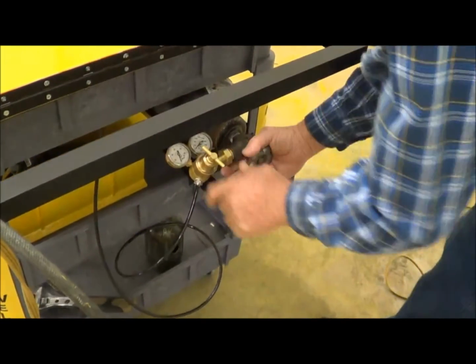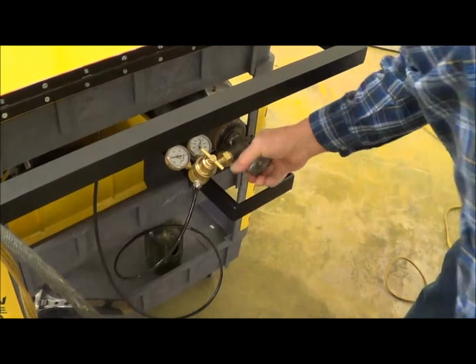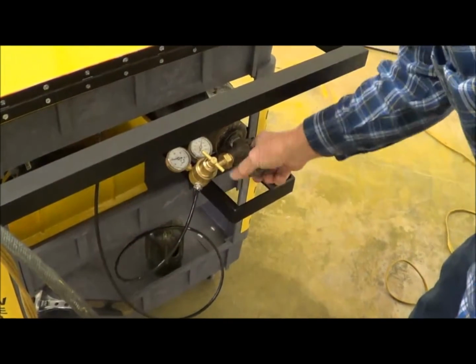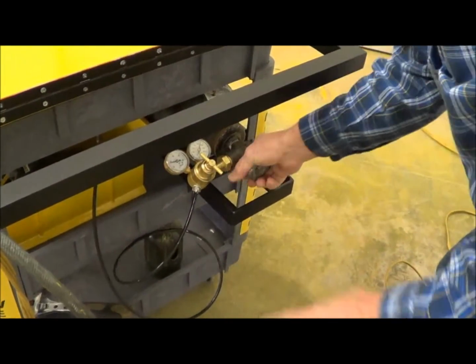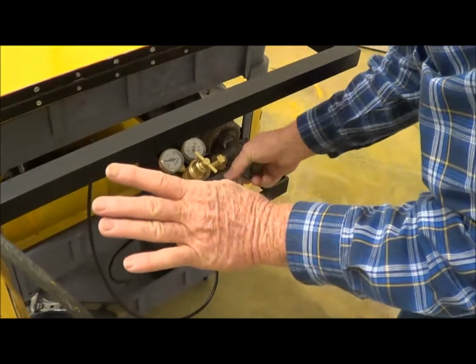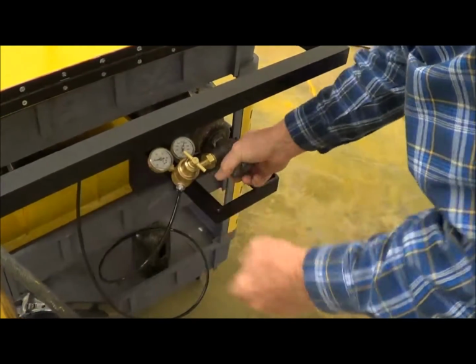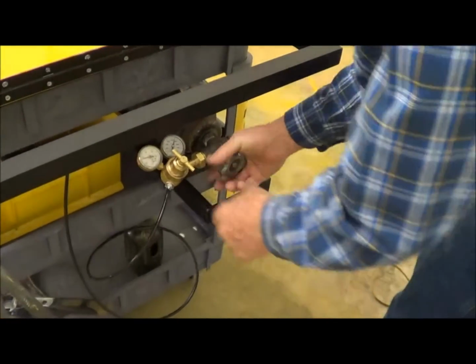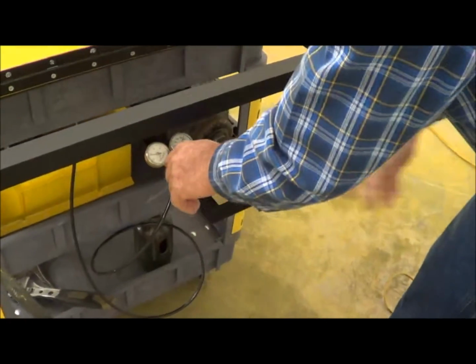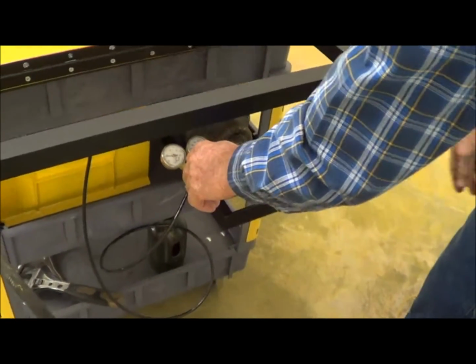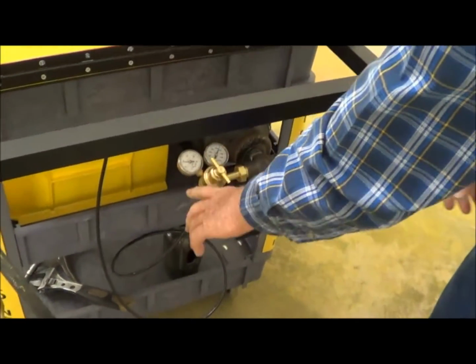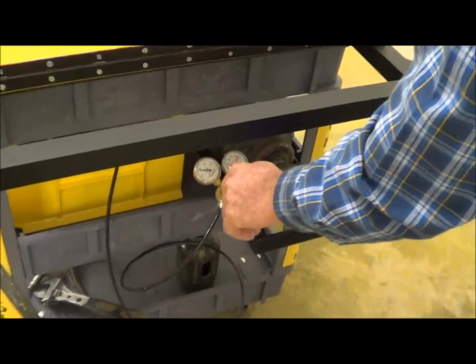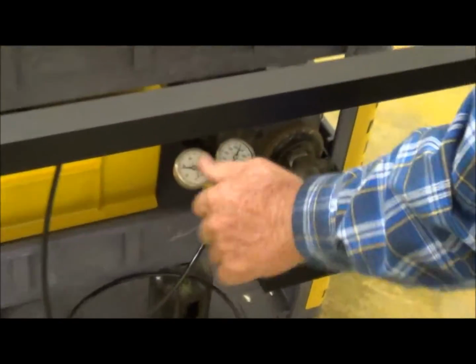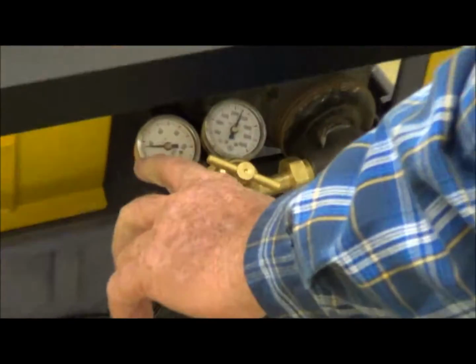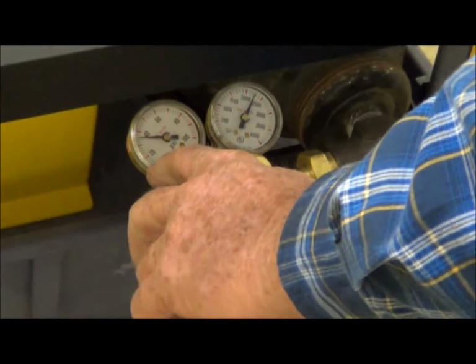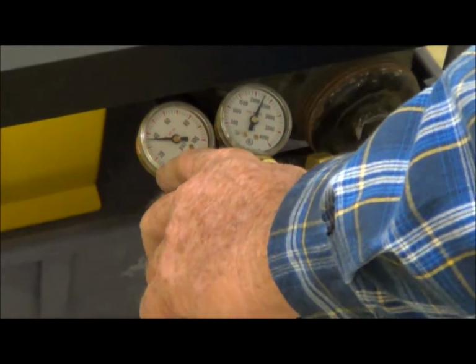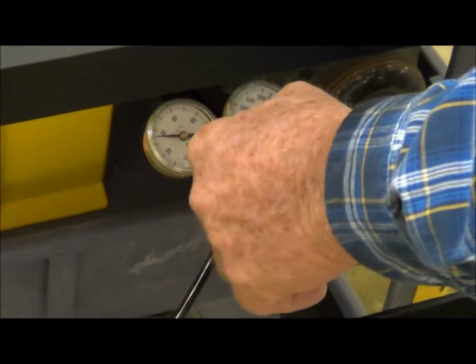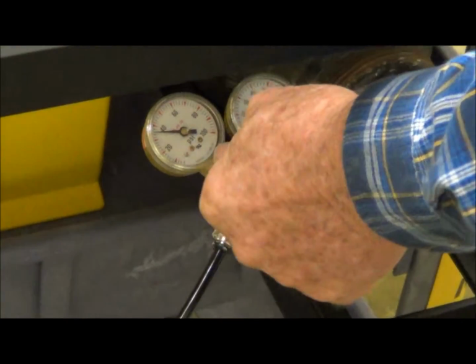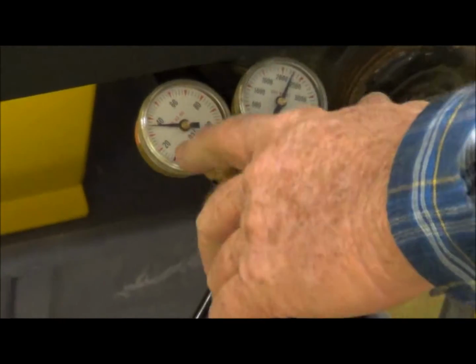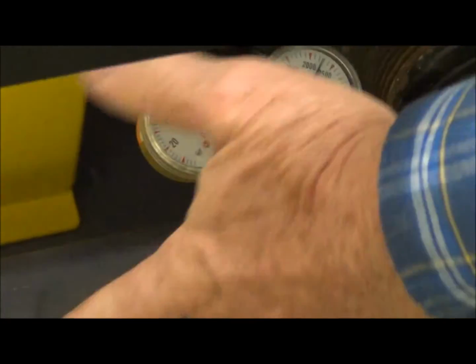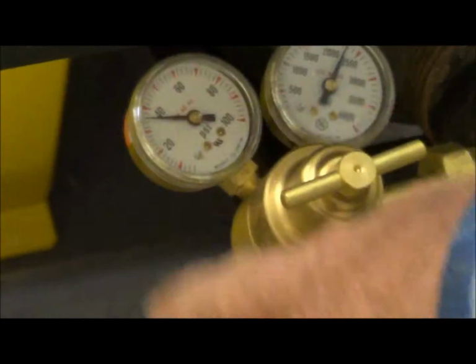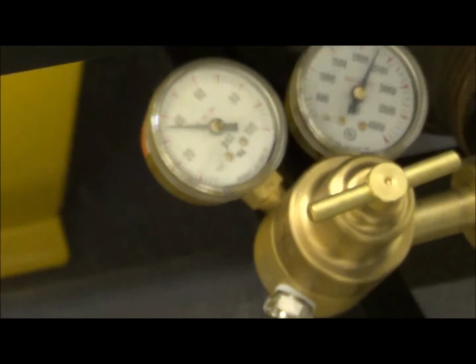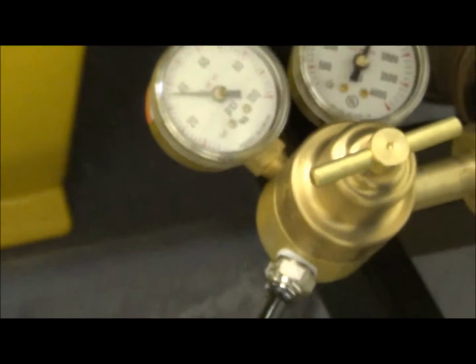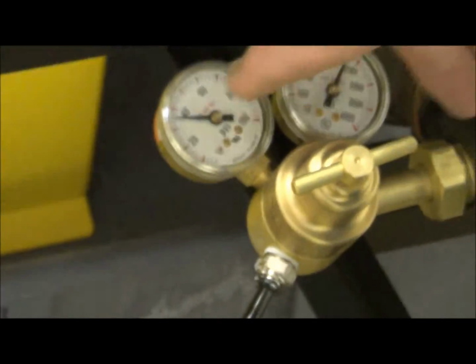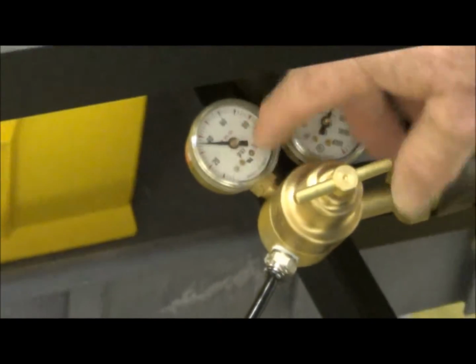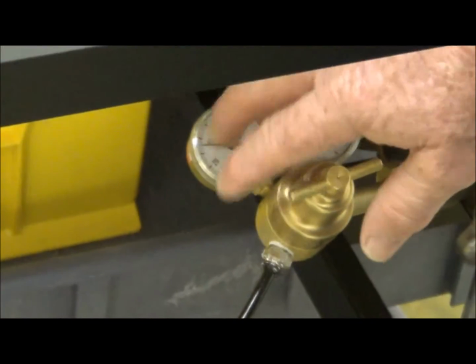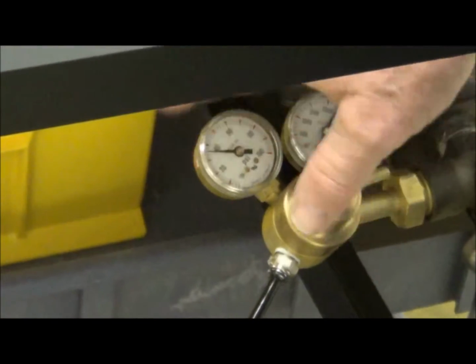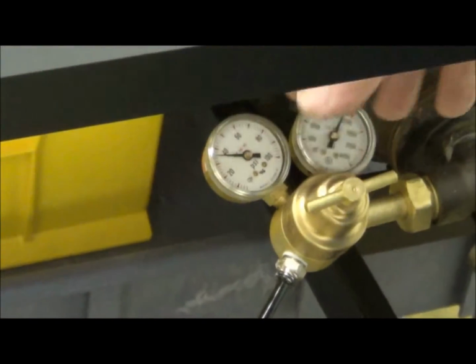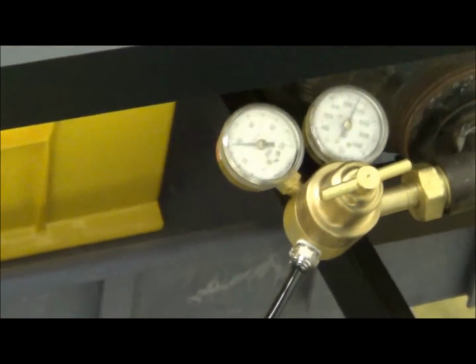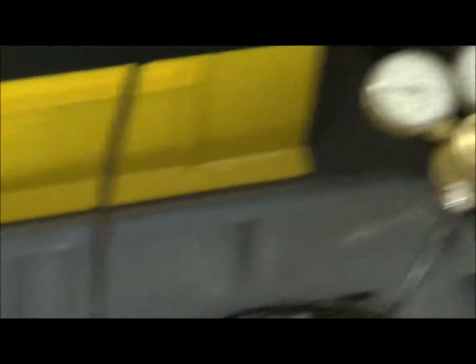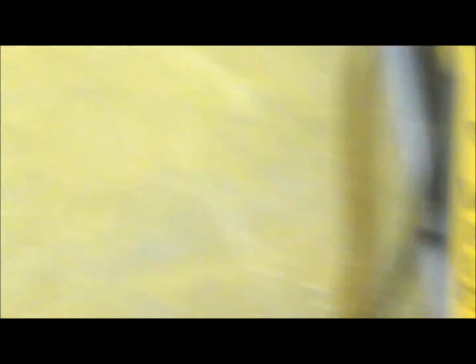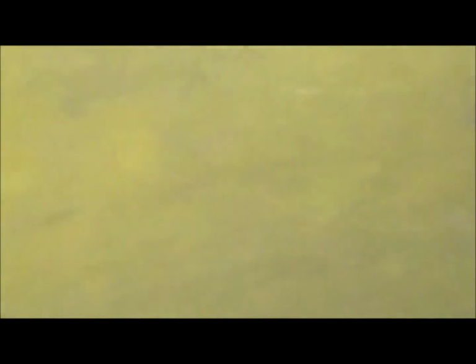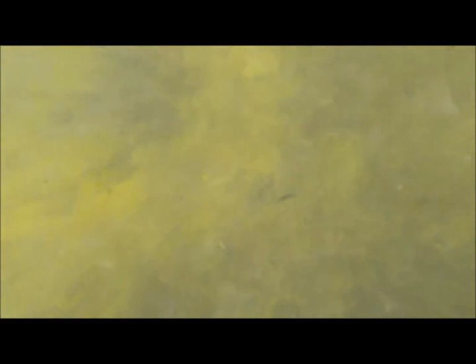Turn your bottle on since you're going to be doing a weld. Set your gauge to where you're getting about 15 to 20 pounds. This one has already shot up, but it'll come back down in just a second to where I want it to be.